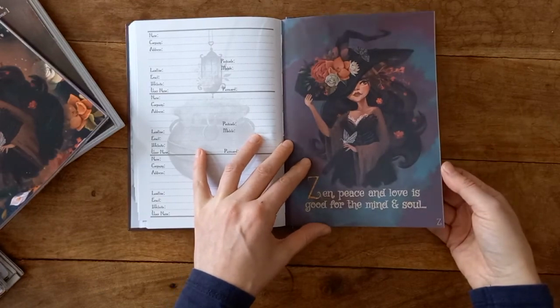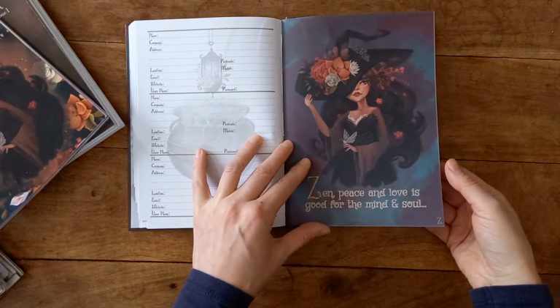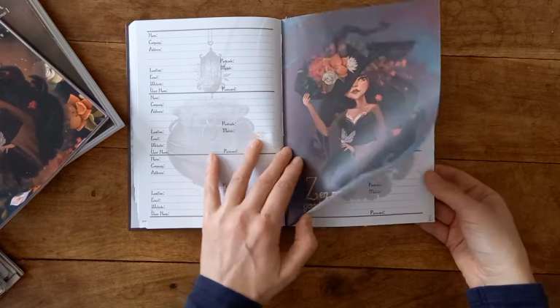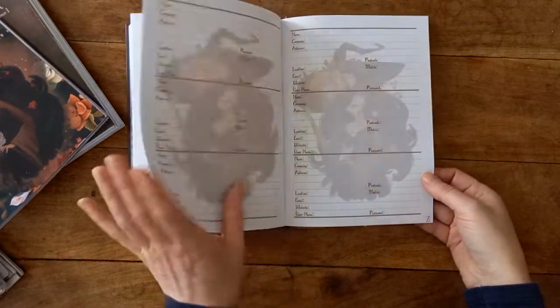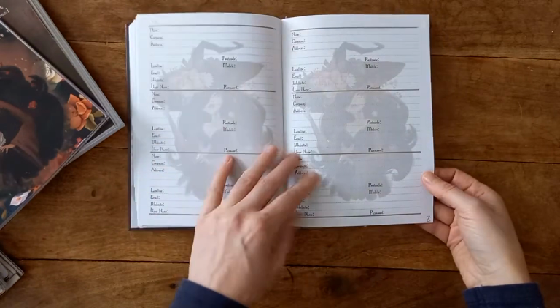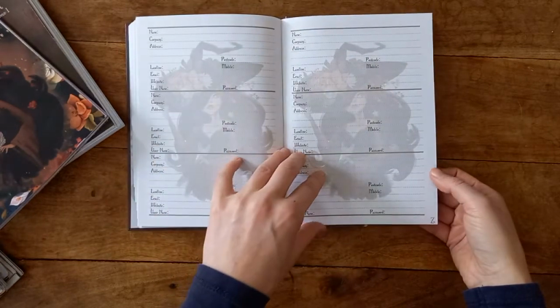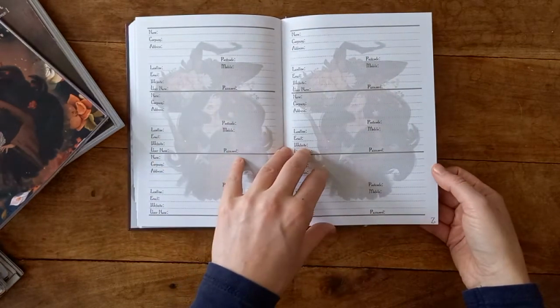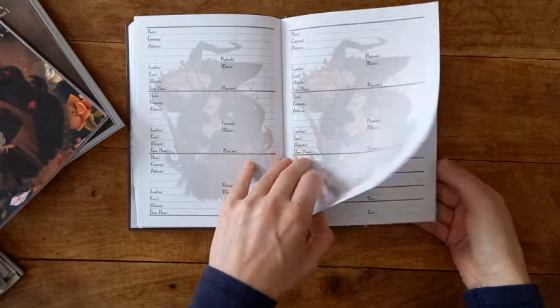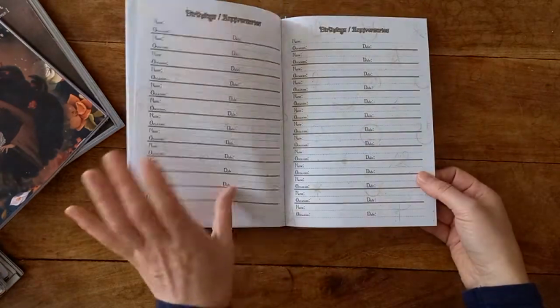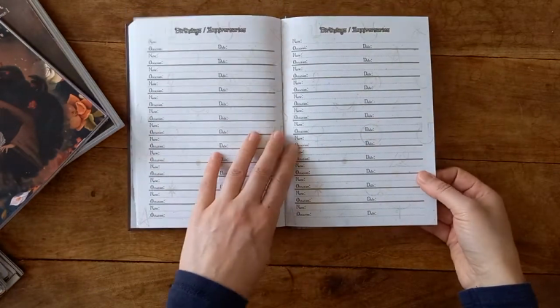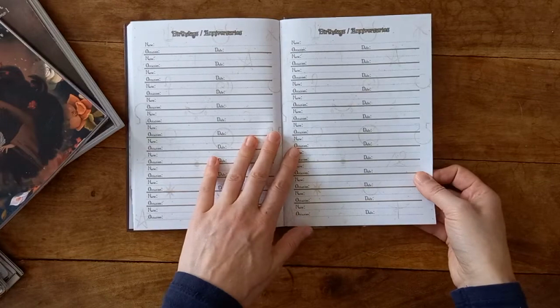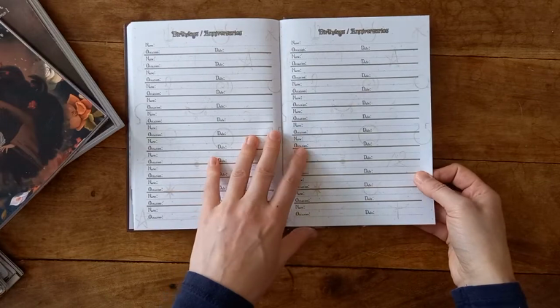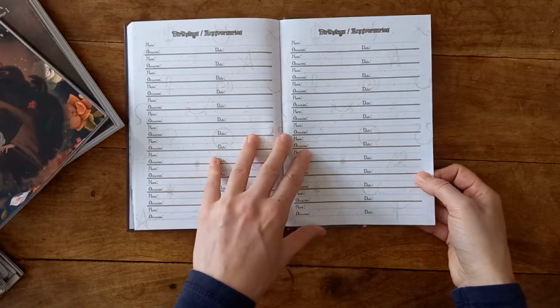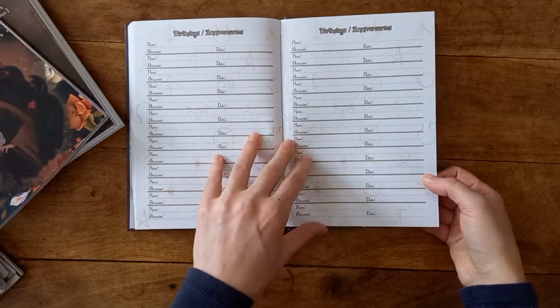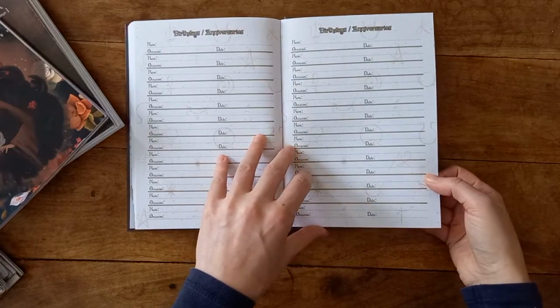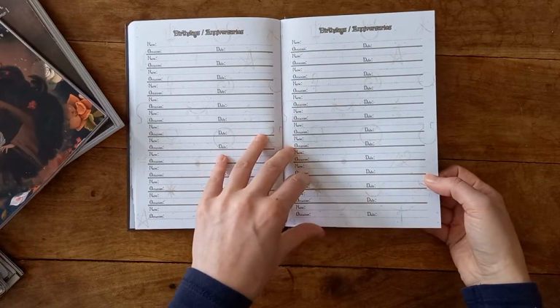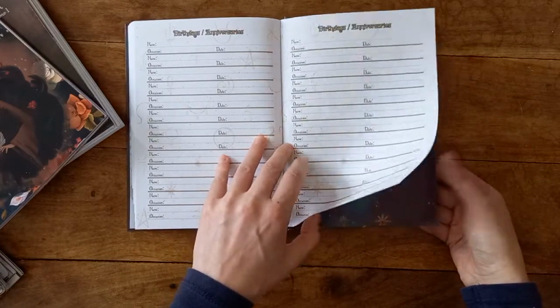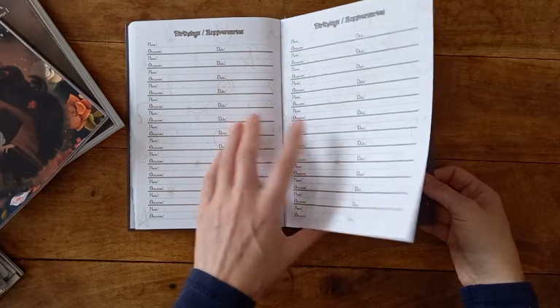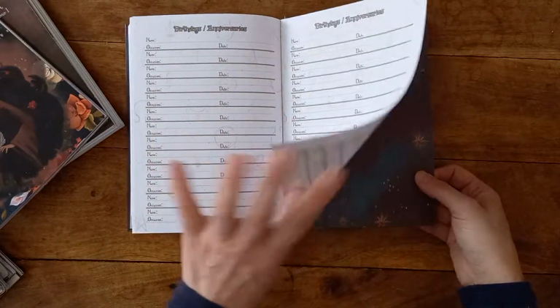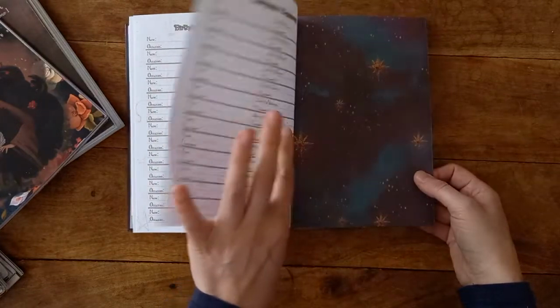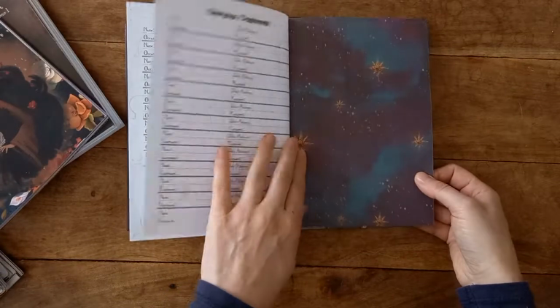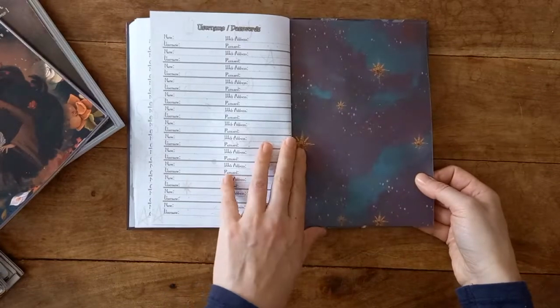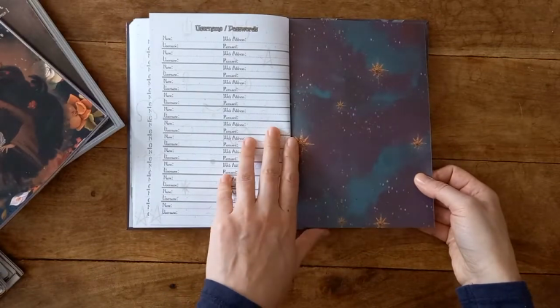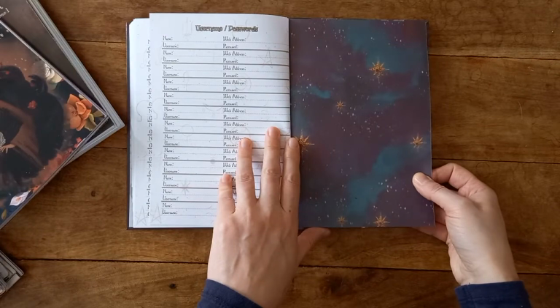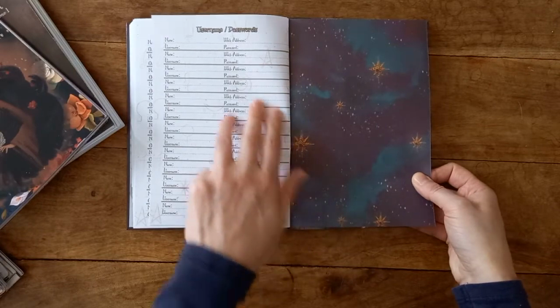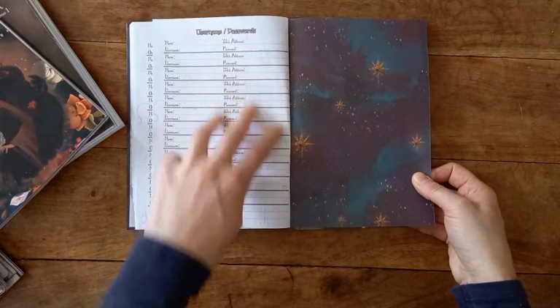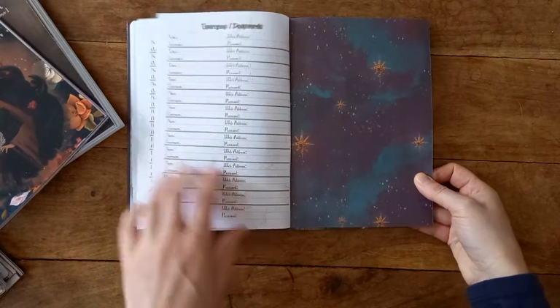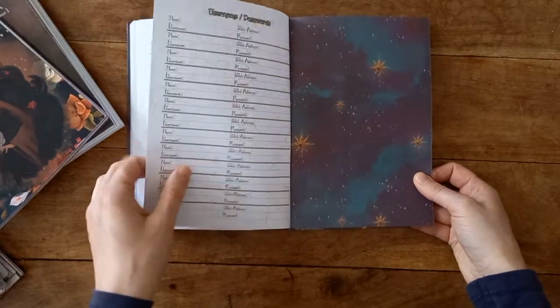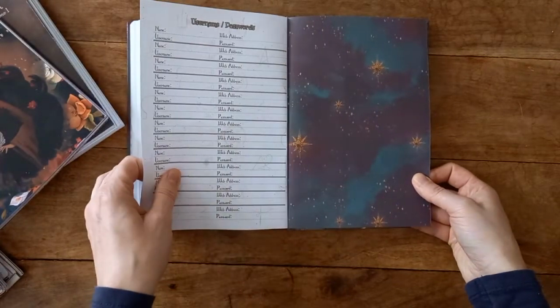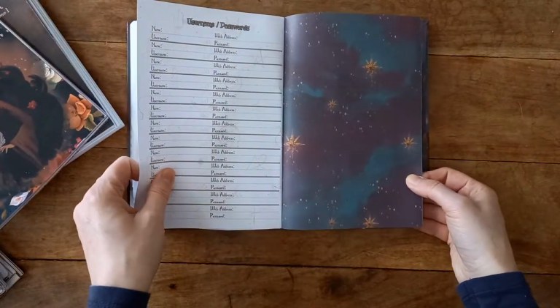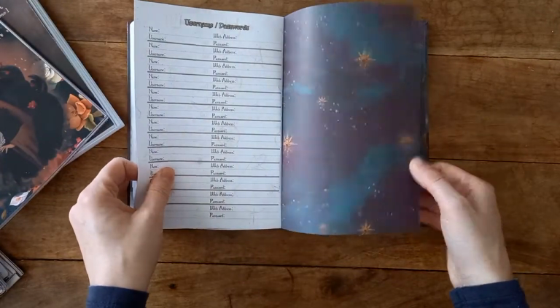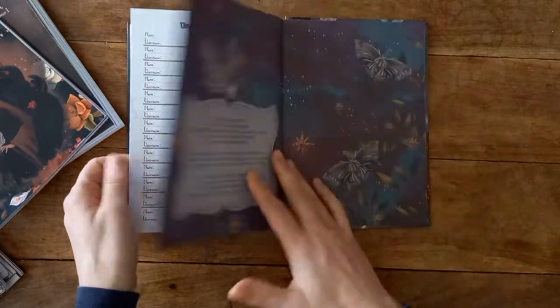Z is for Zen. We have birthdays and anniversaries — one, two pages — and we have a space to put usernames and passwords if you wish.